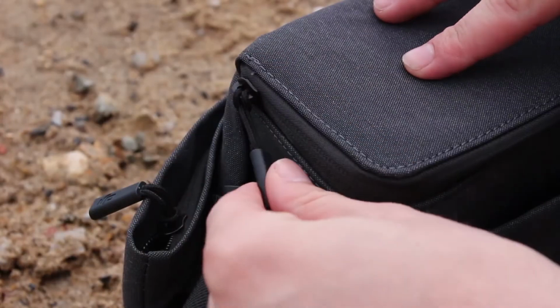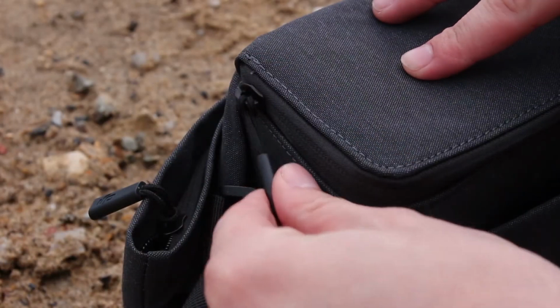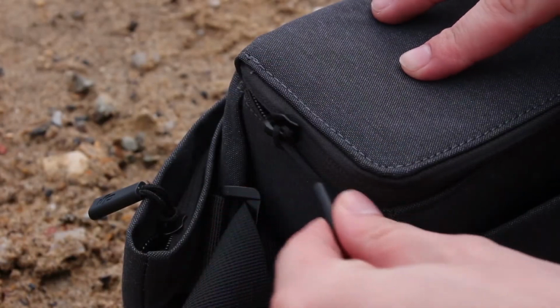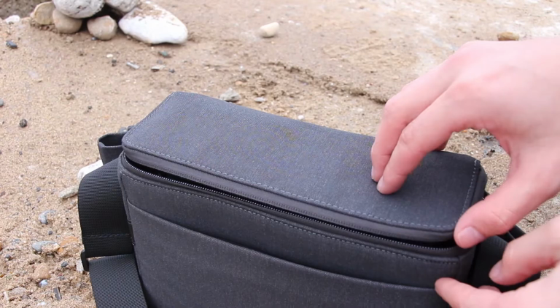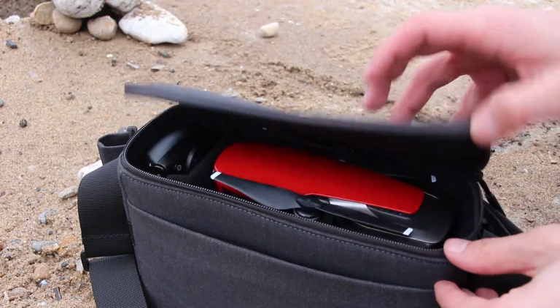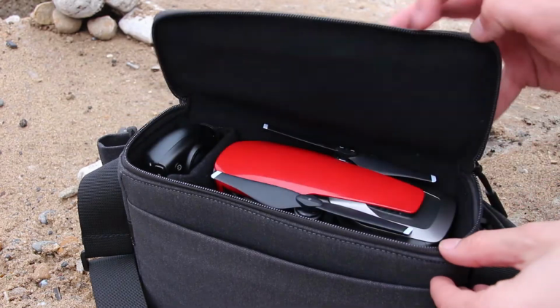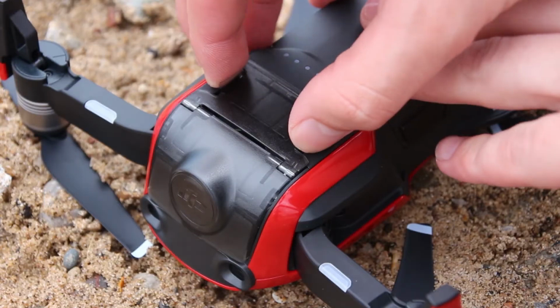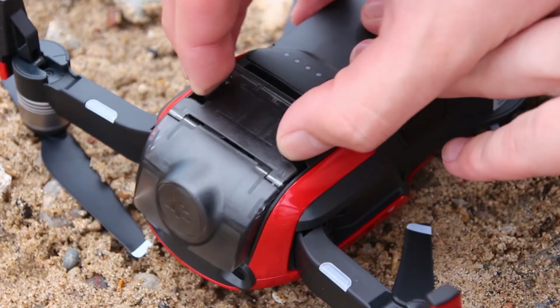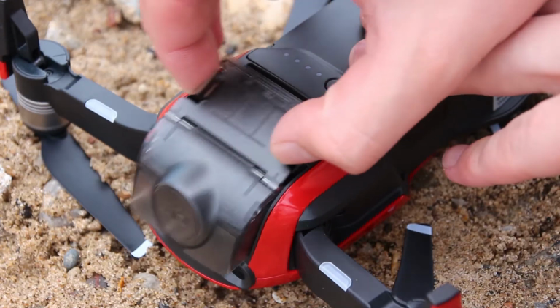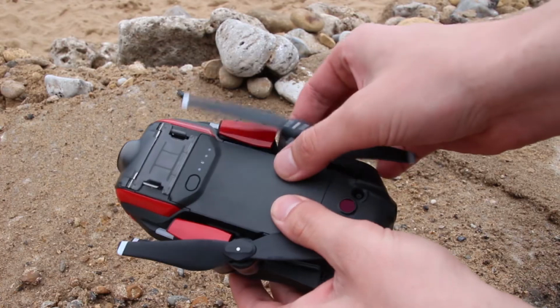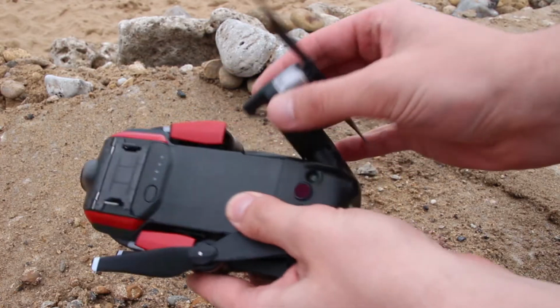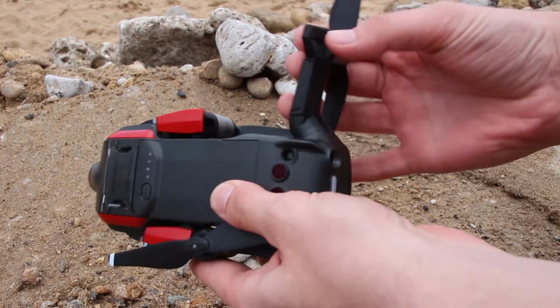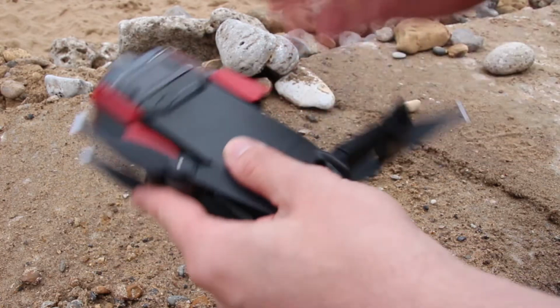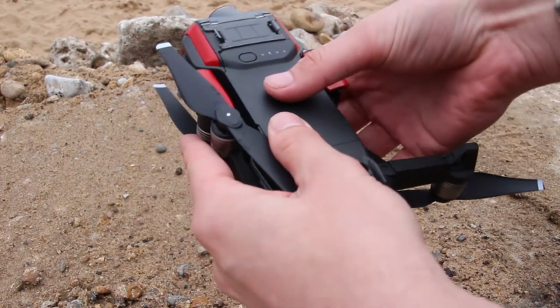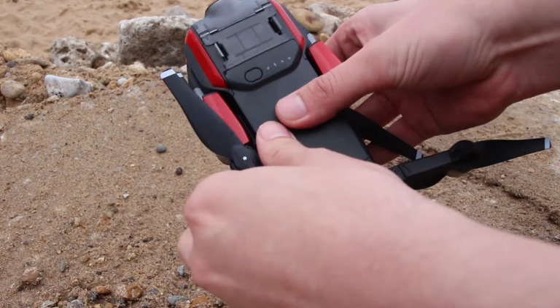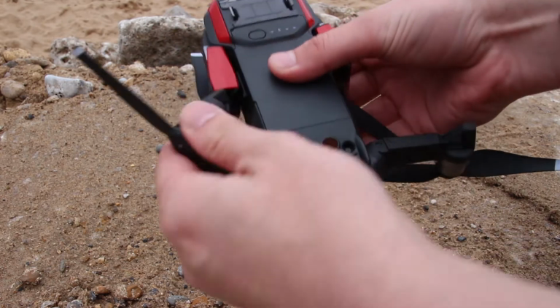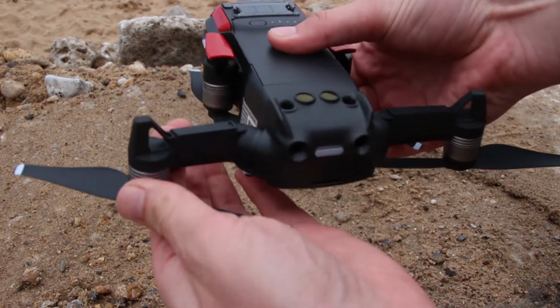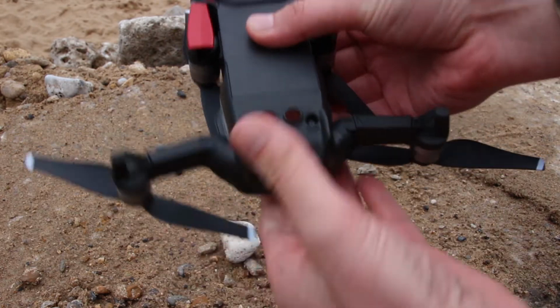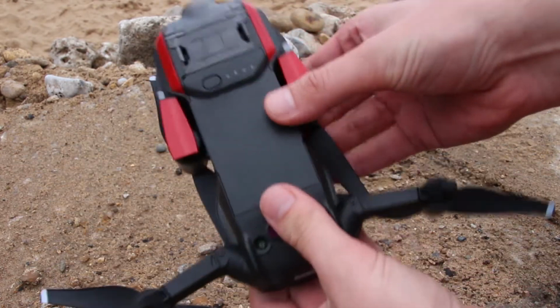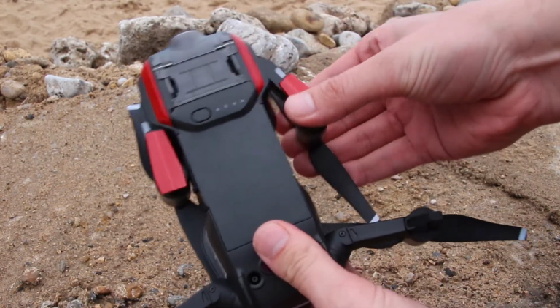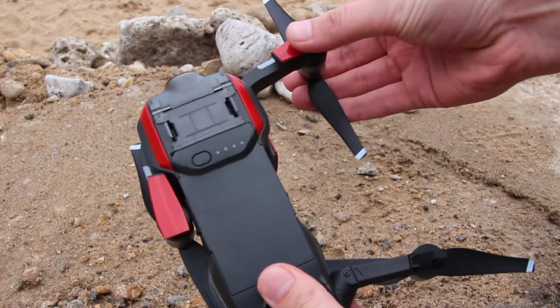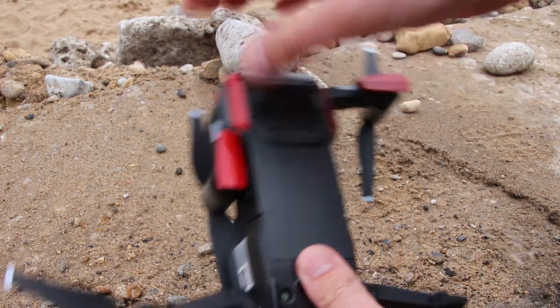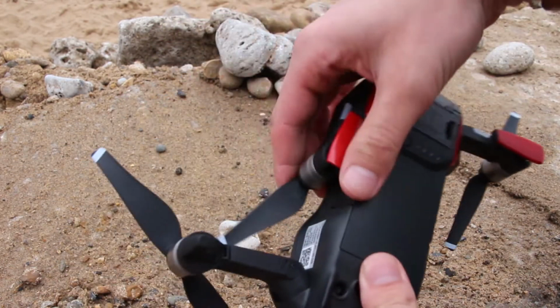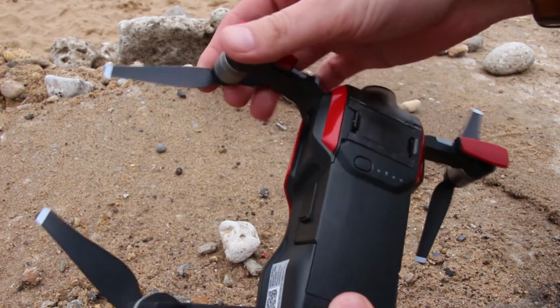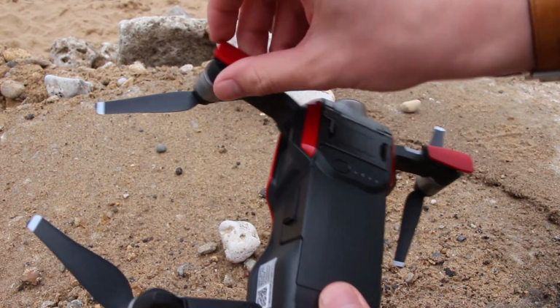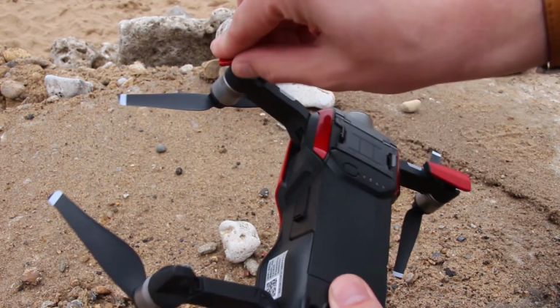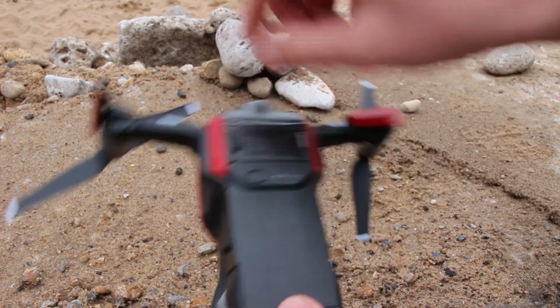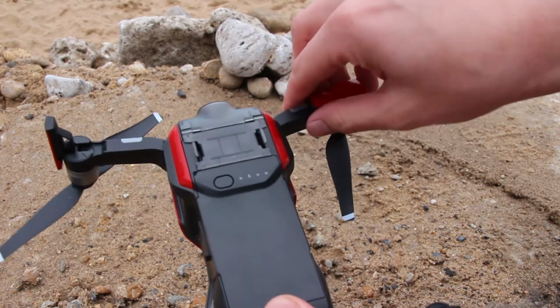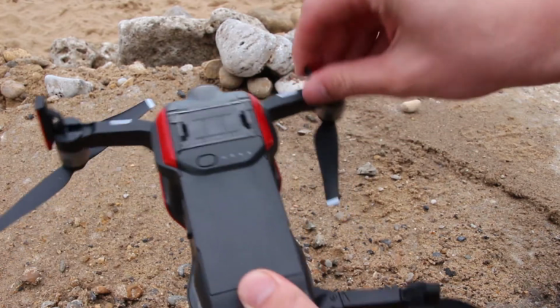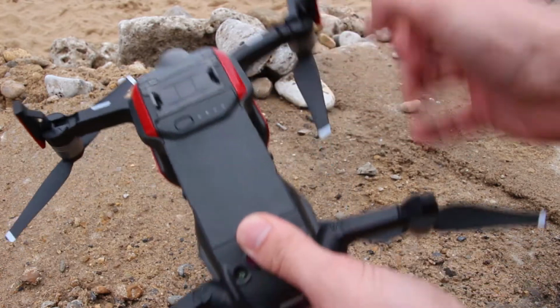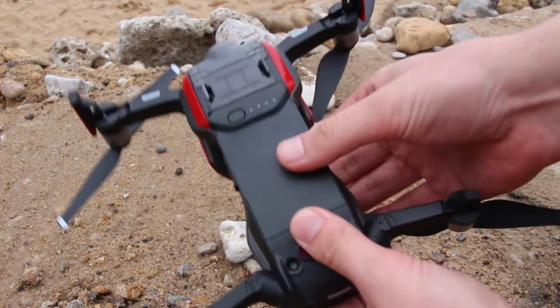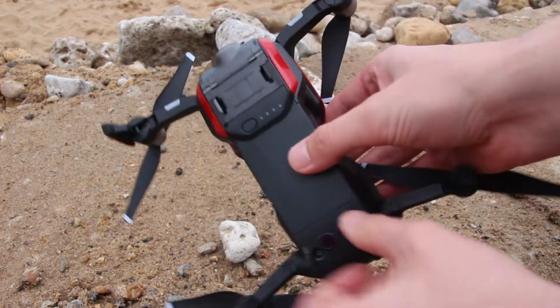So firstly, you want to take the Mavic Air out of its box and take the gimbal cover off and also unfold the legs. Make sure to do the rear legs first and then the front ones. Also remember to expand the little antennas on the front legs of the Mavic Air.